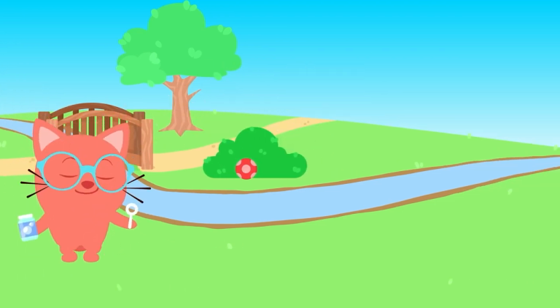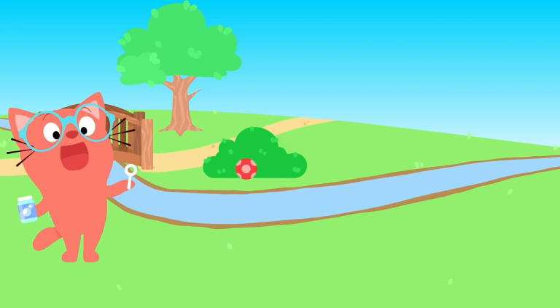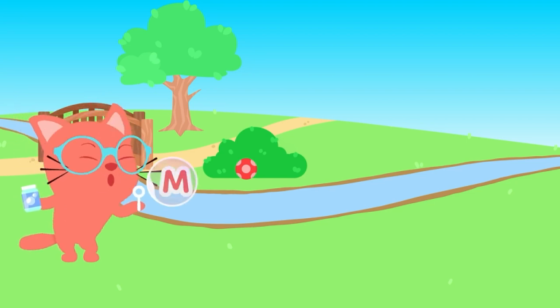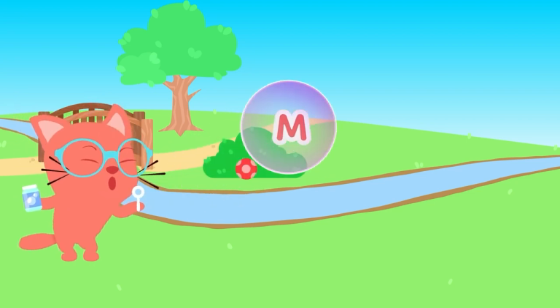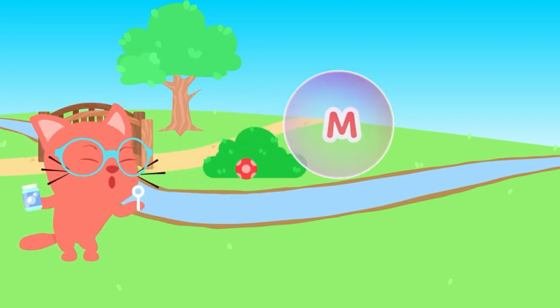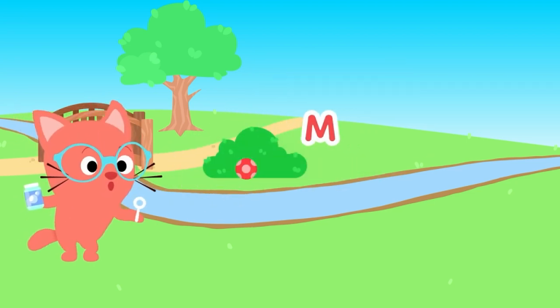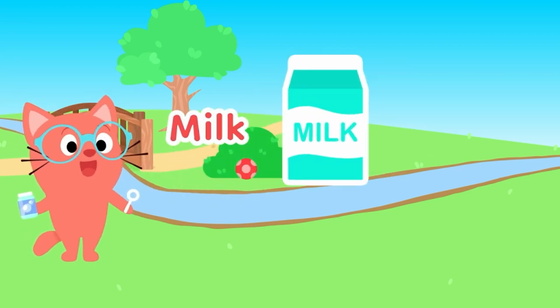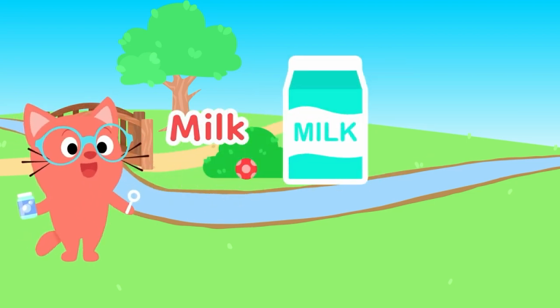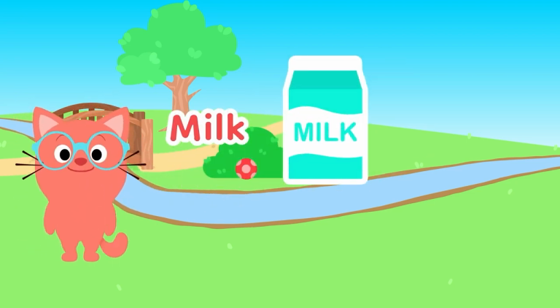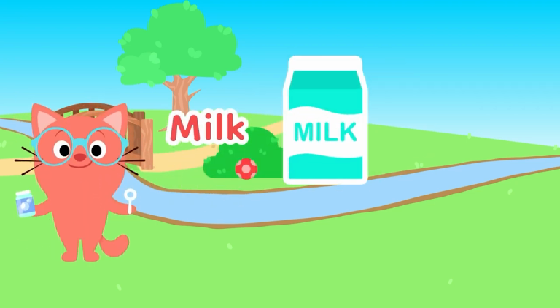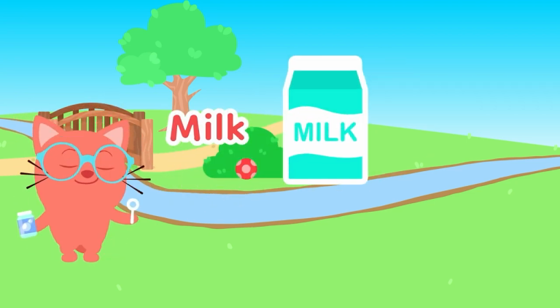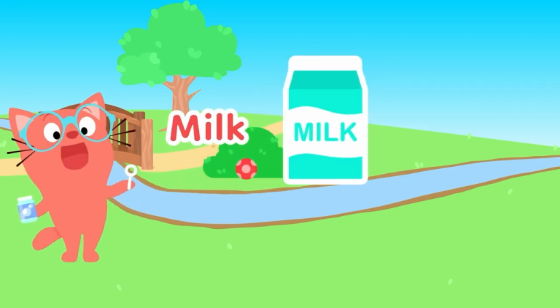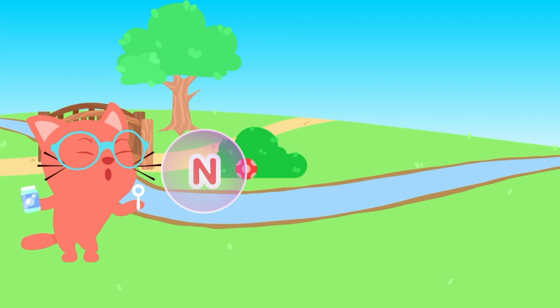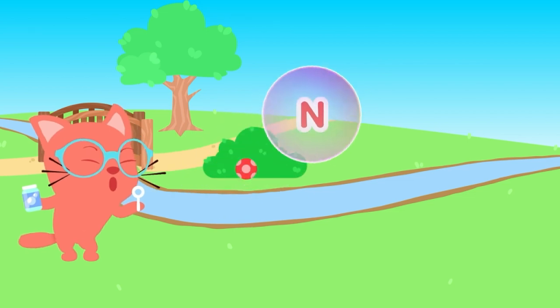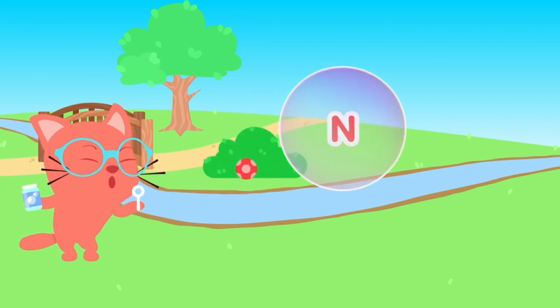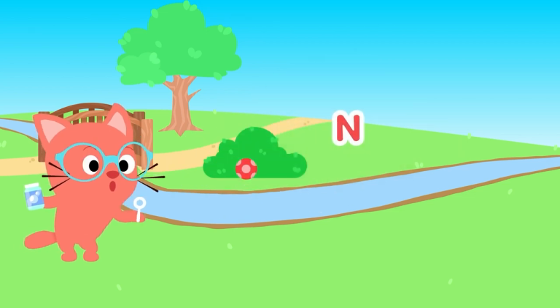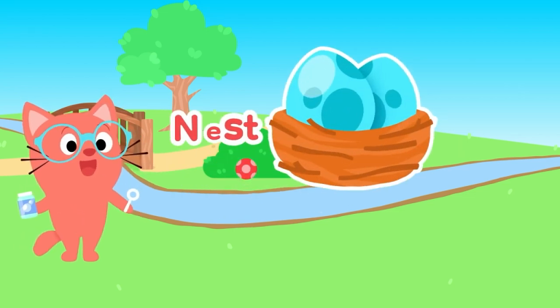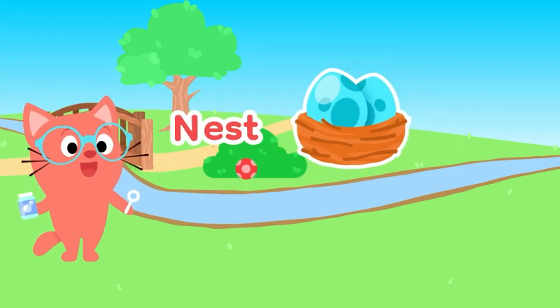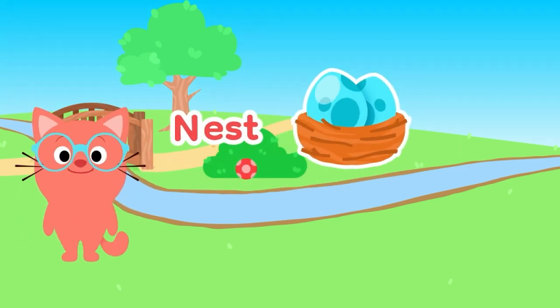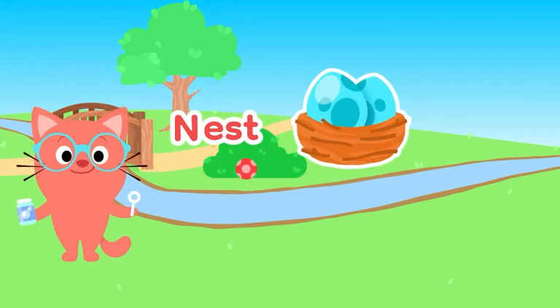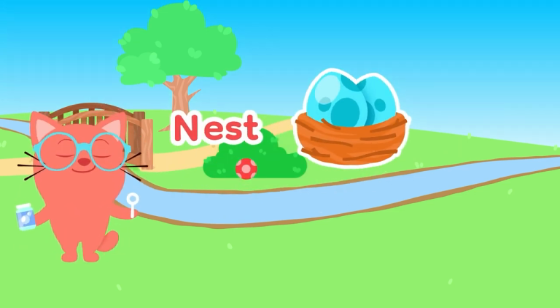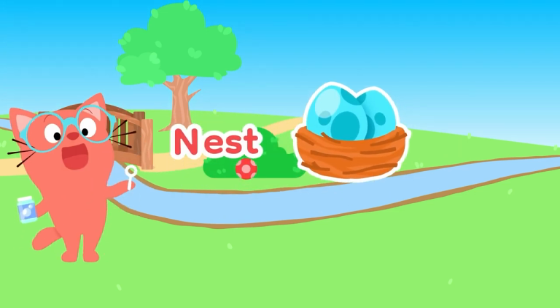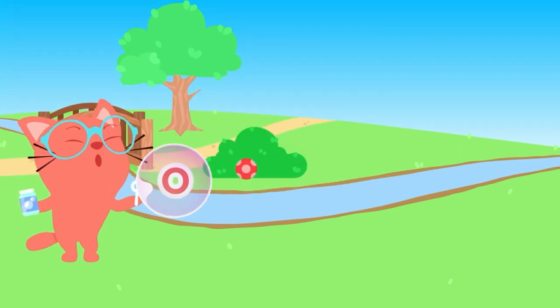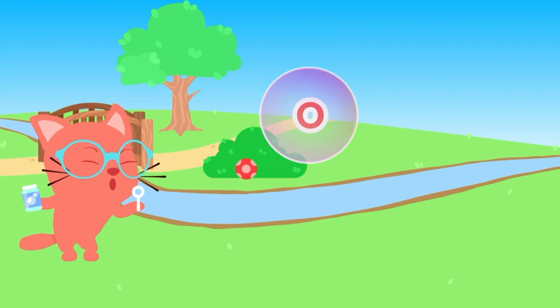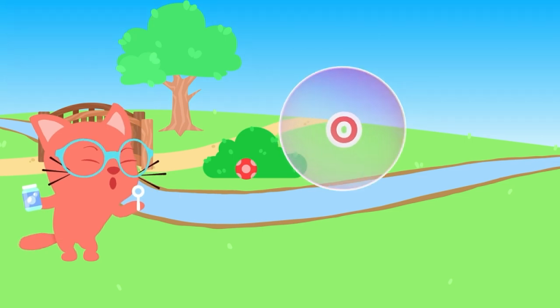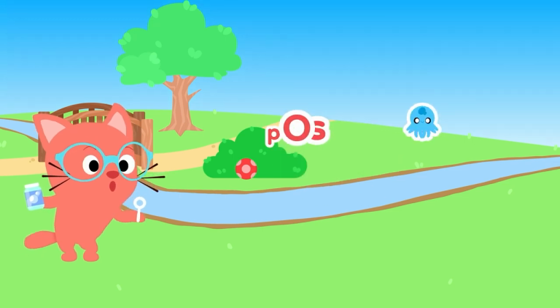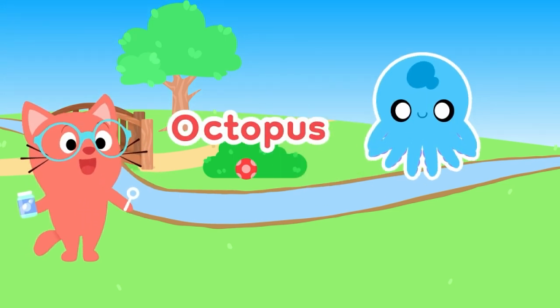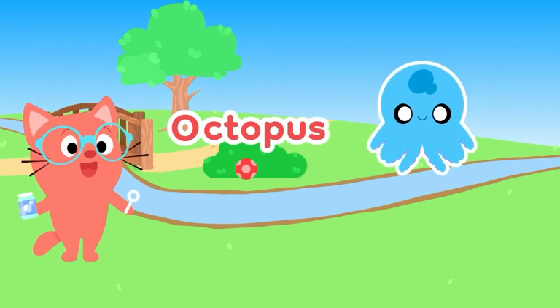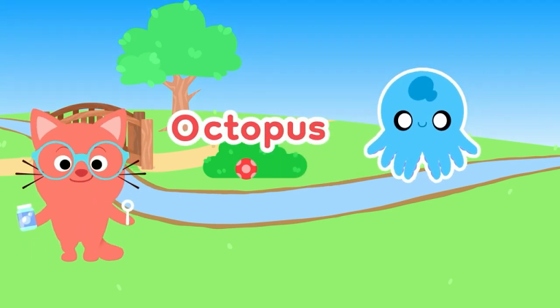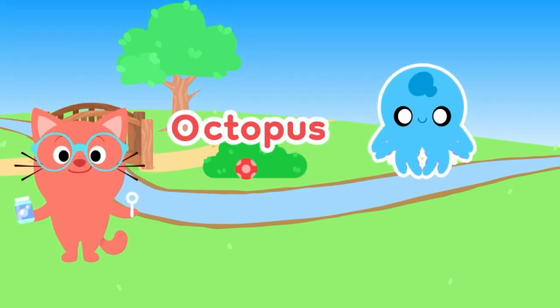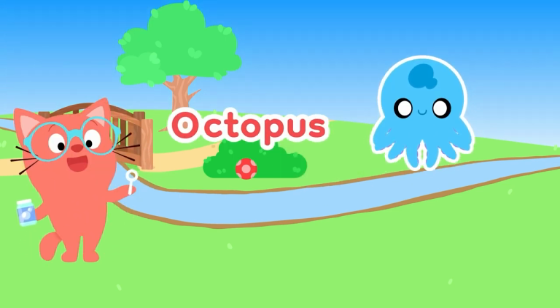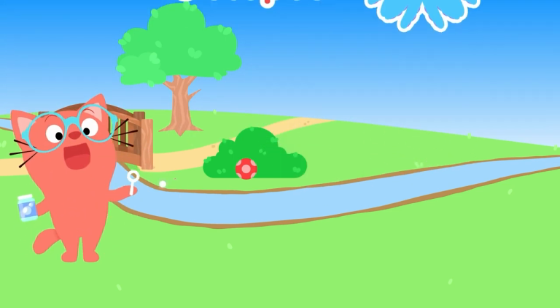C'mon! Well, M is for... Milk! So creamy and white. N is for... Nest! See the birdies inside. O is for... Octopus! It came from the sea.